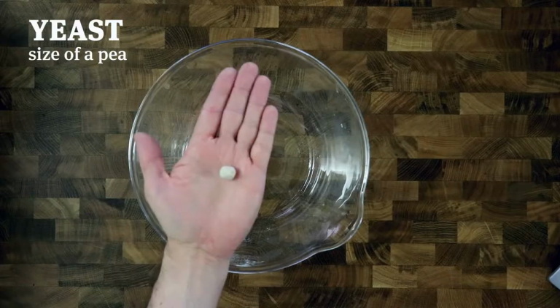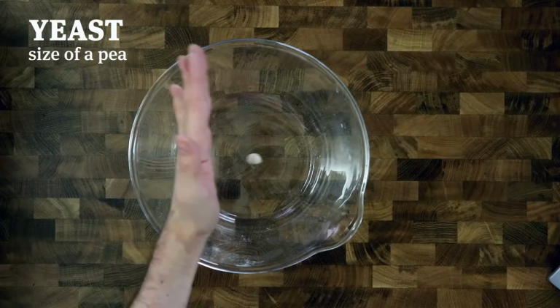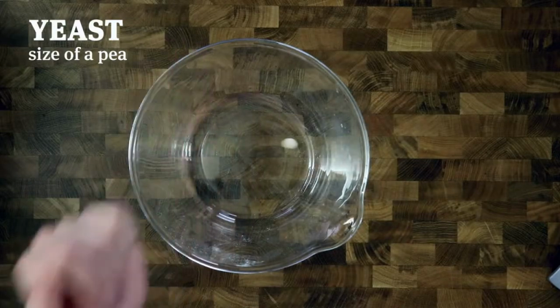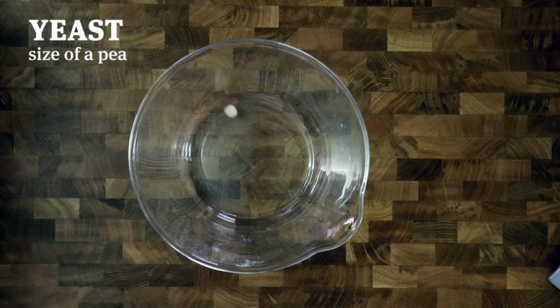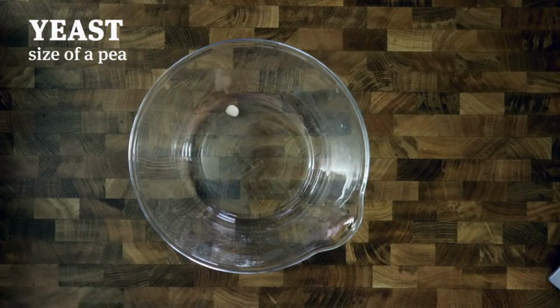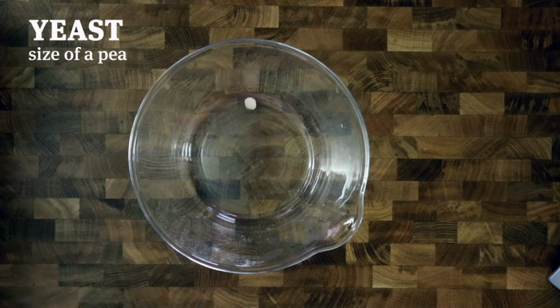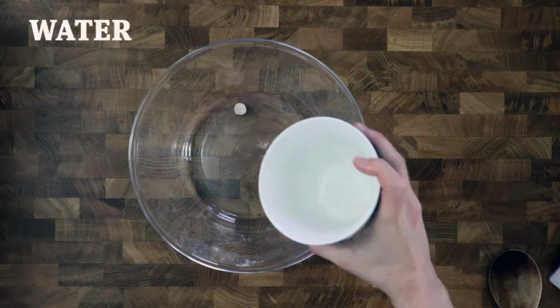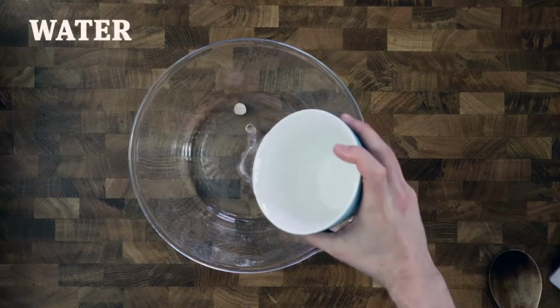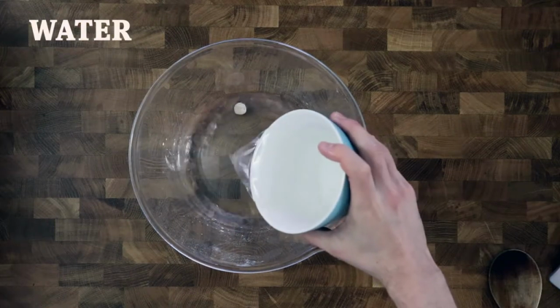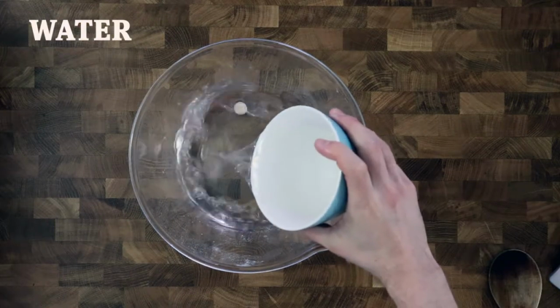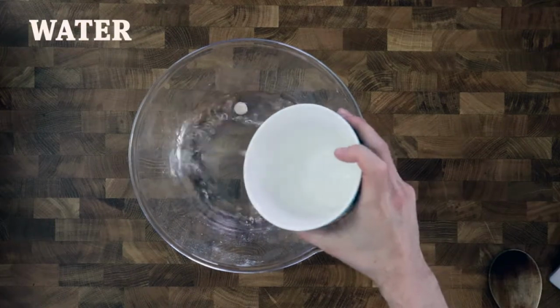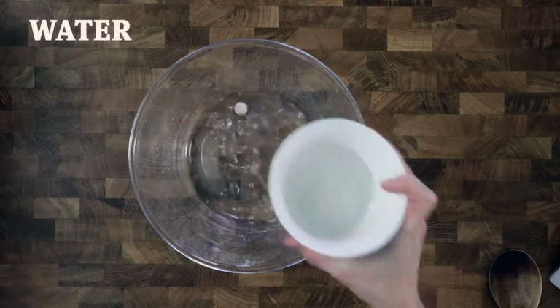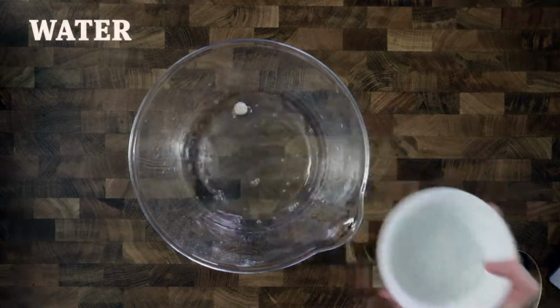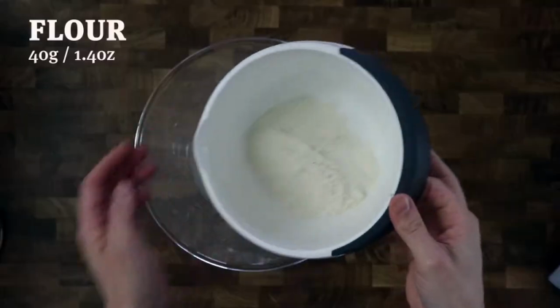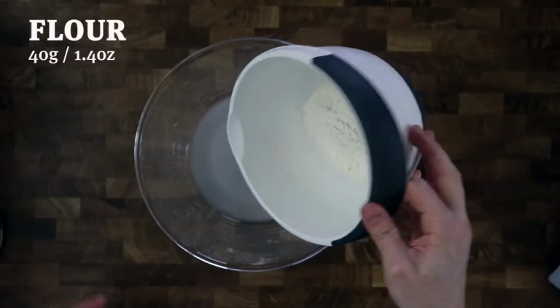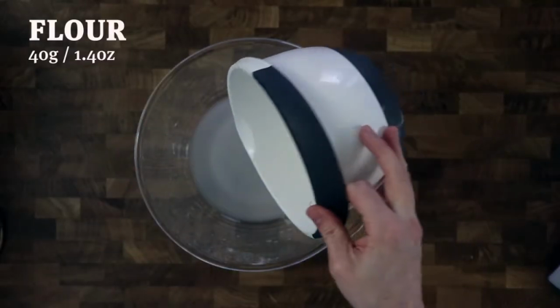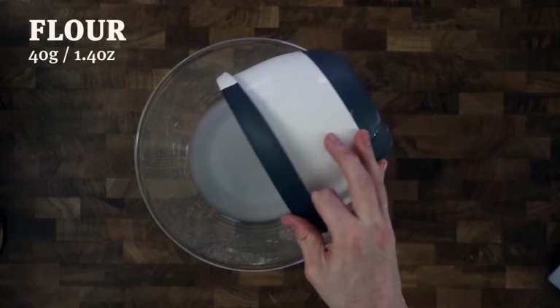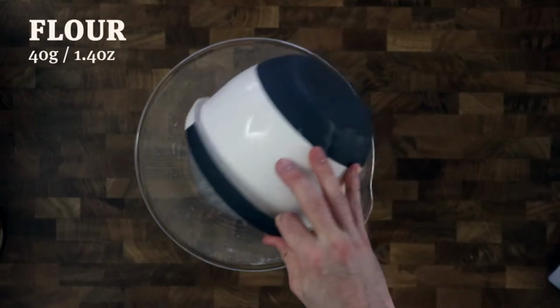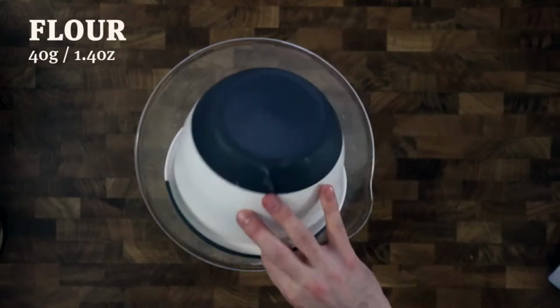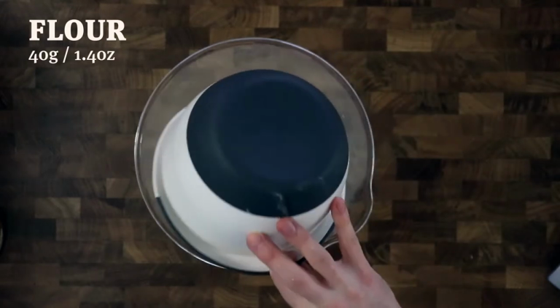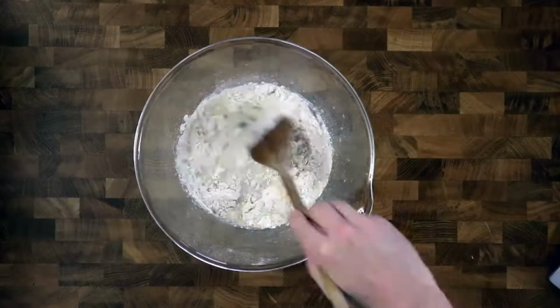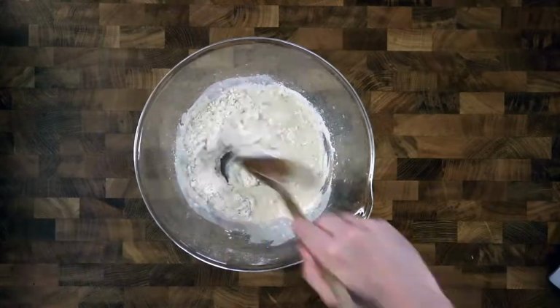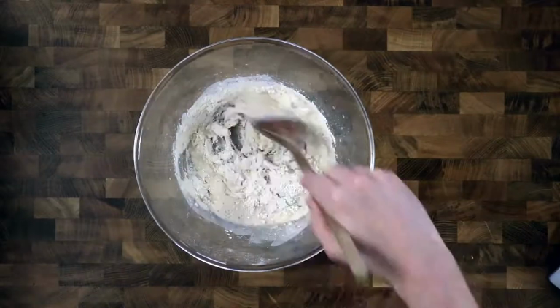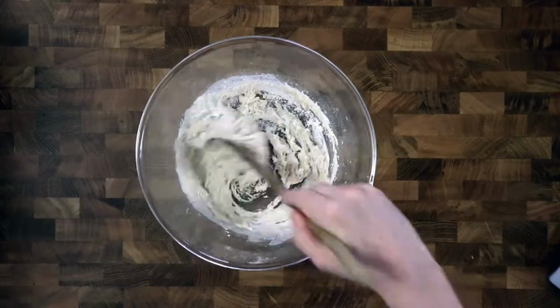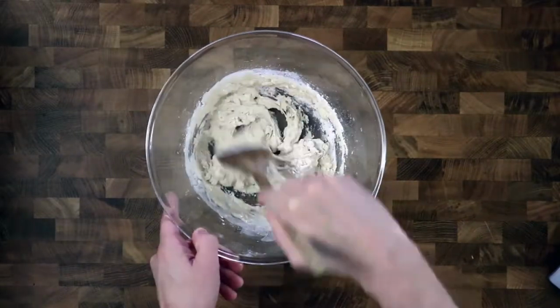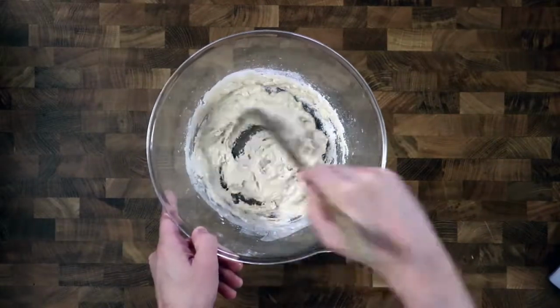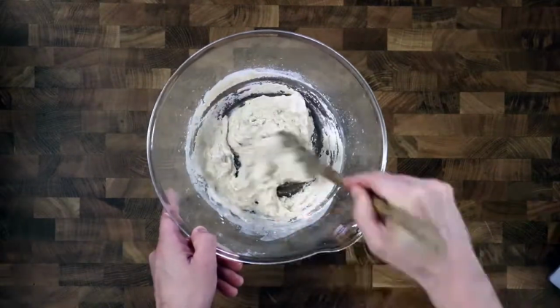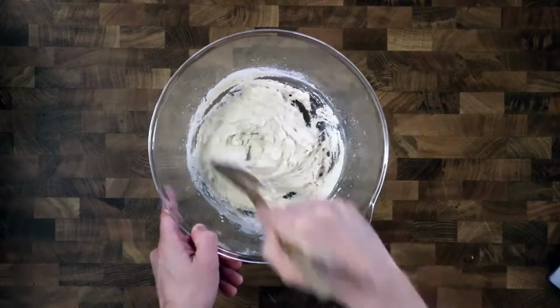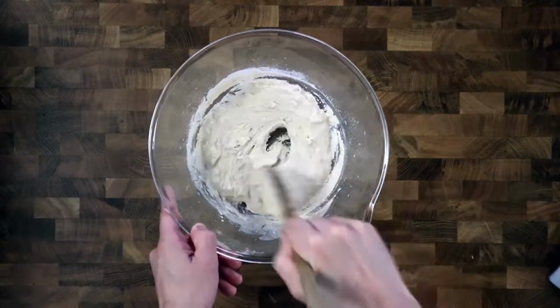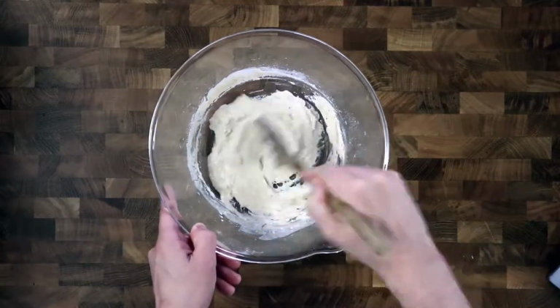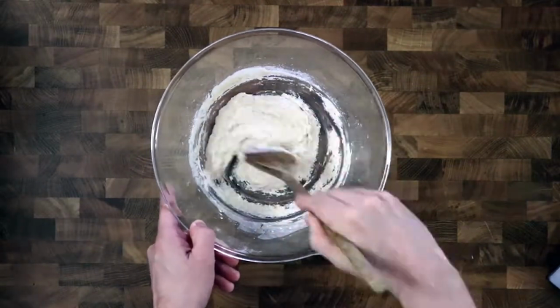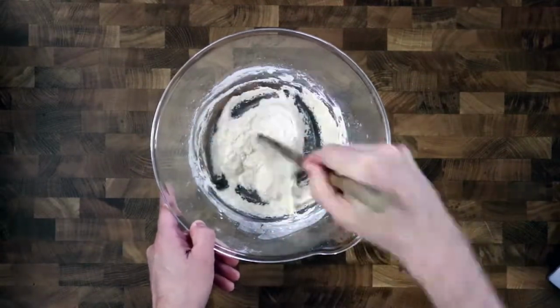First, I make a pre-dough. Add a little bit of yeast, the size of a pea. Add enough water to make the dough mushy, and add flour. Mix it together and let it rest until the next day.